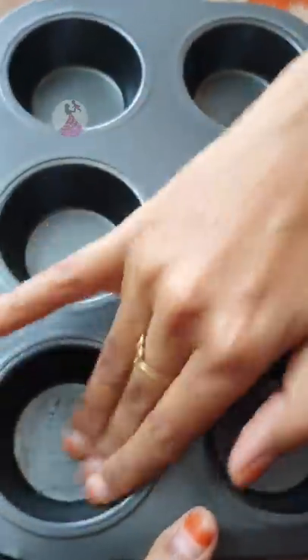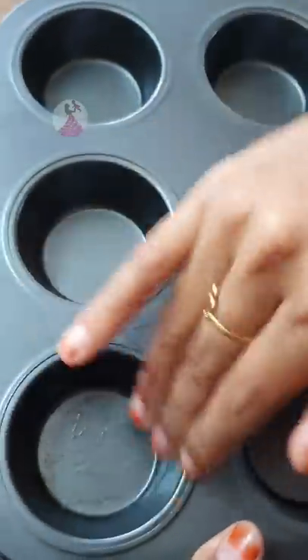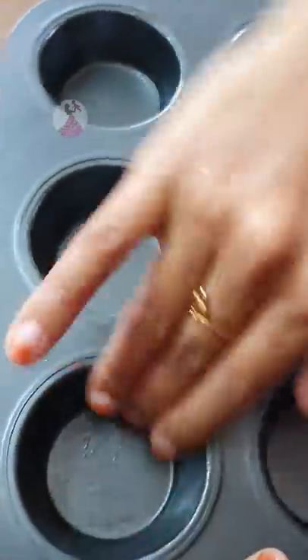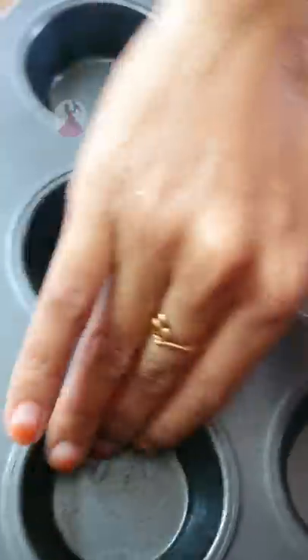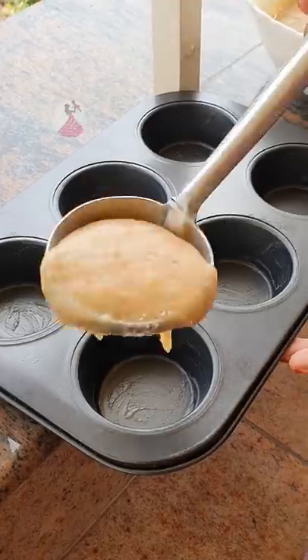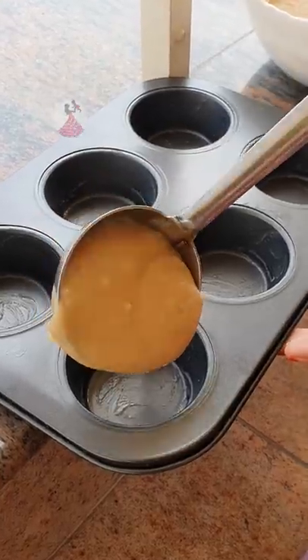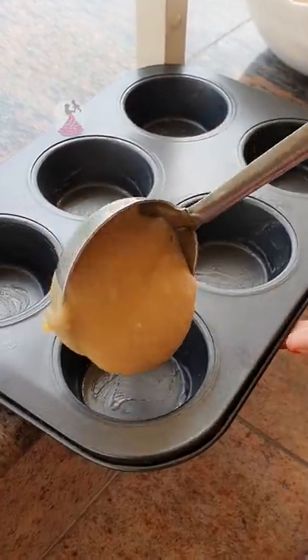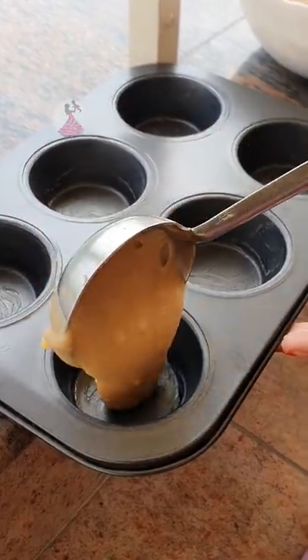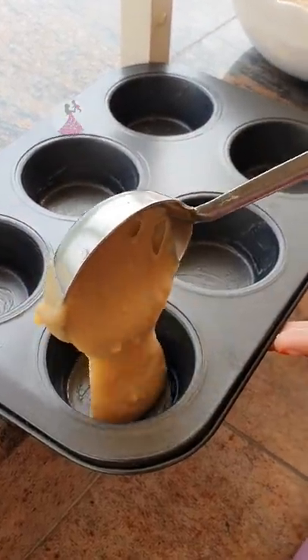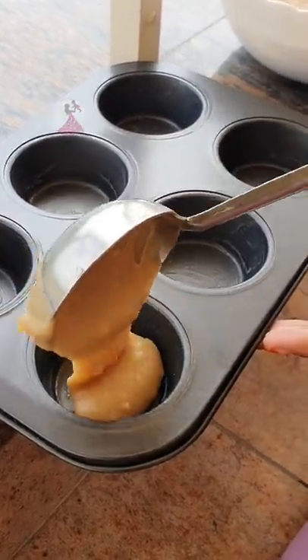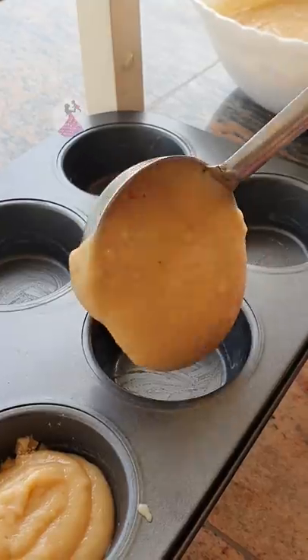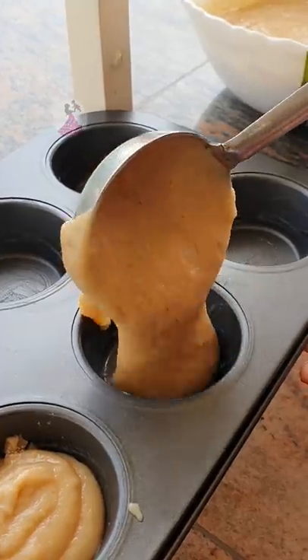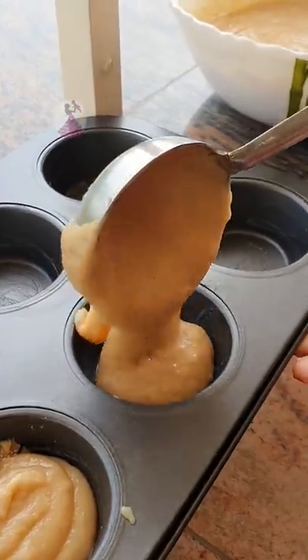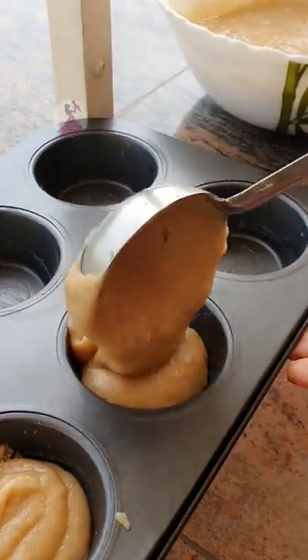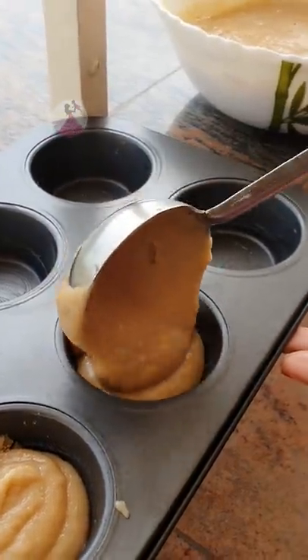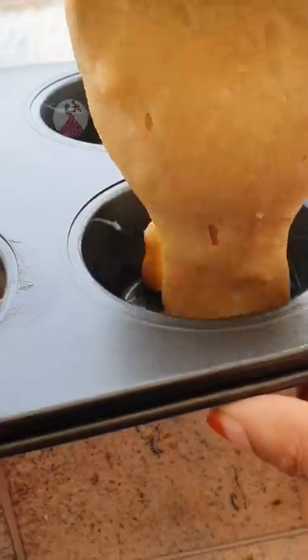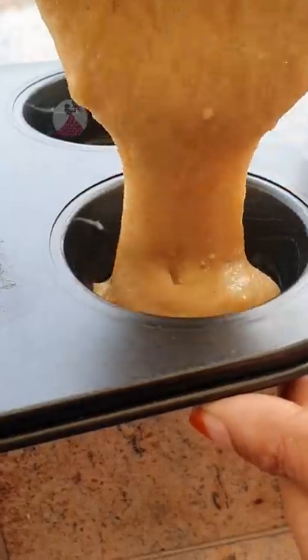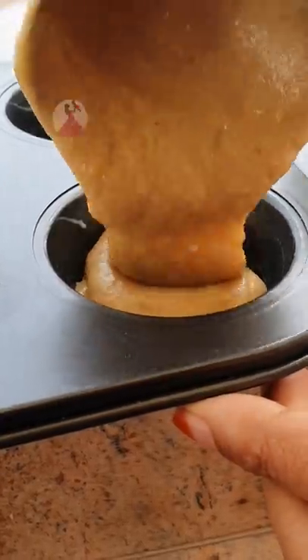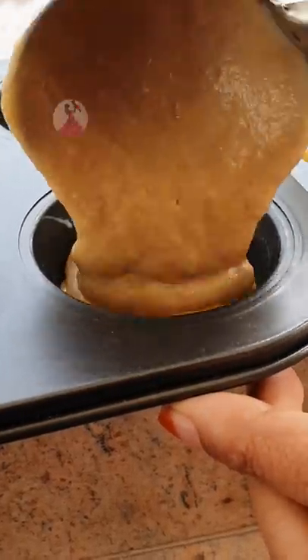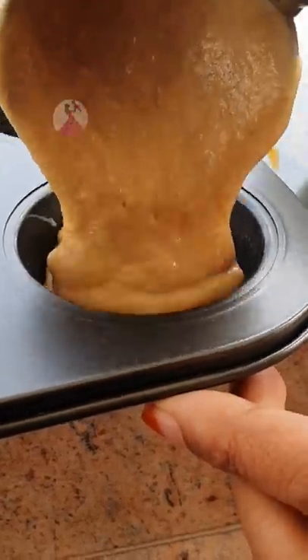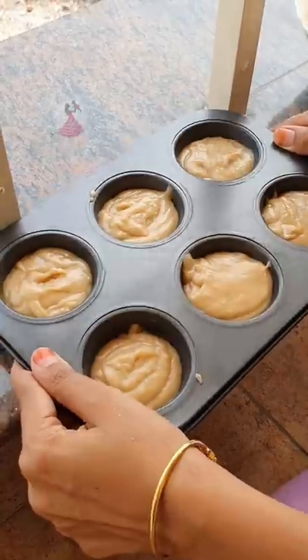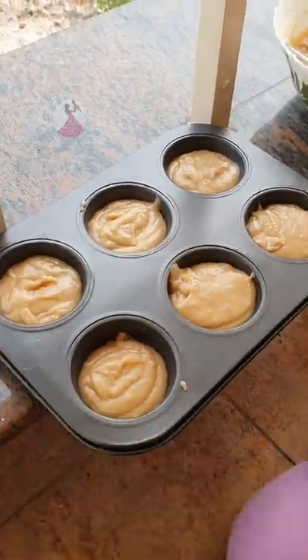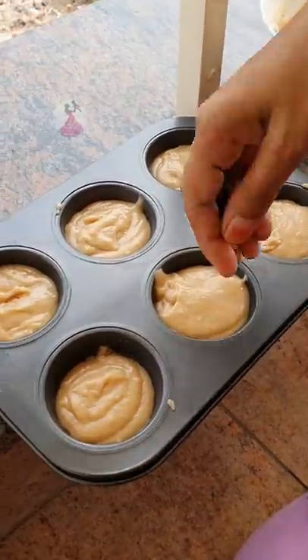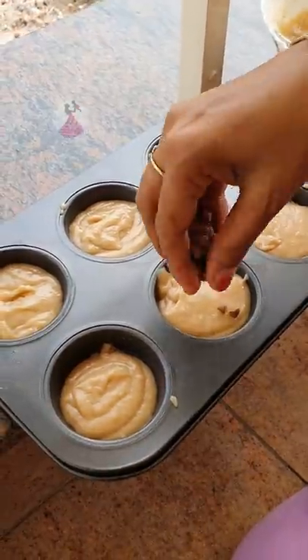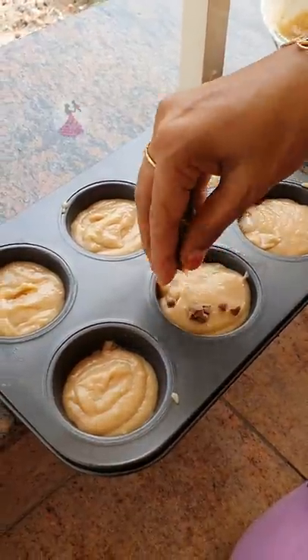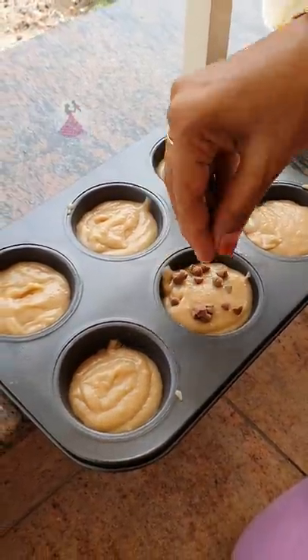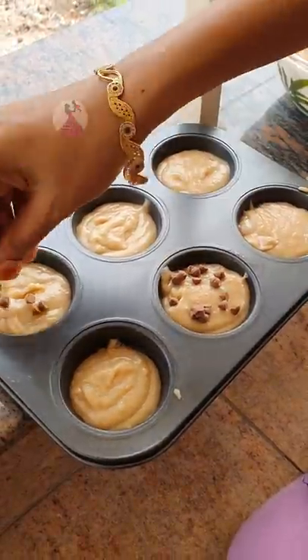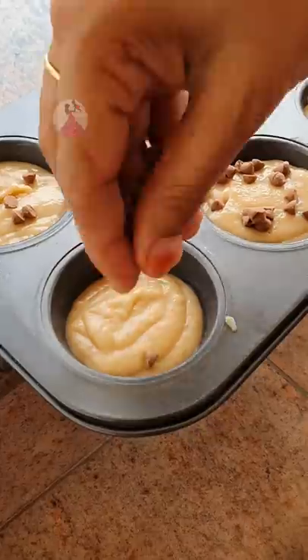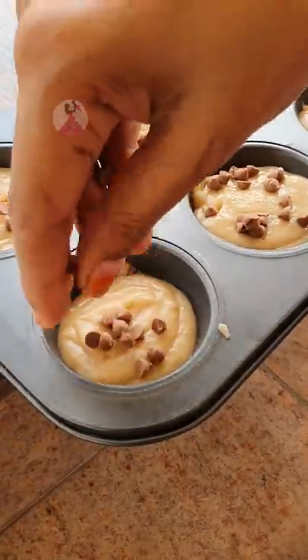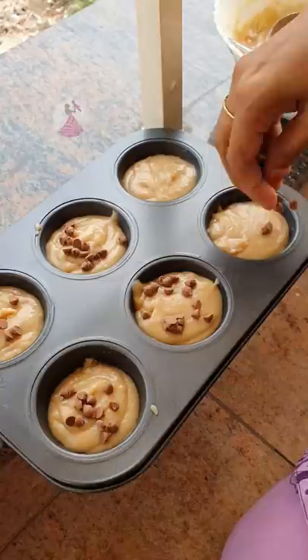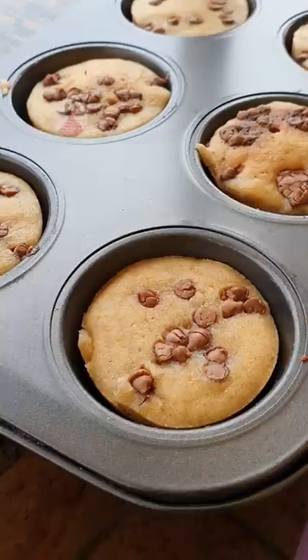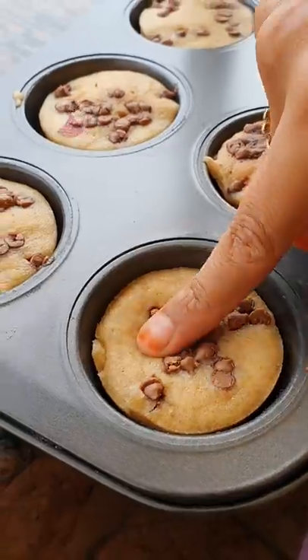Now put a cupcake pan. Then put a cup of vanilla essence. Bake at 180 degrees.